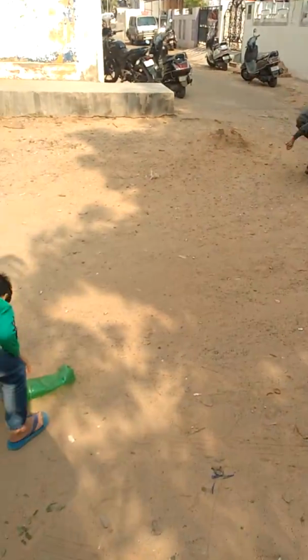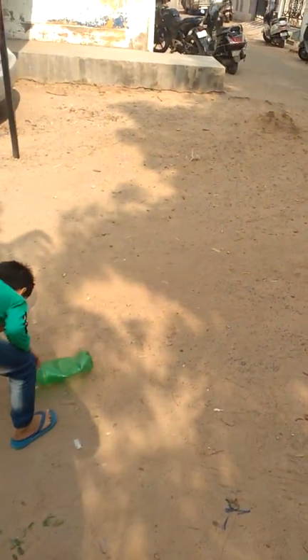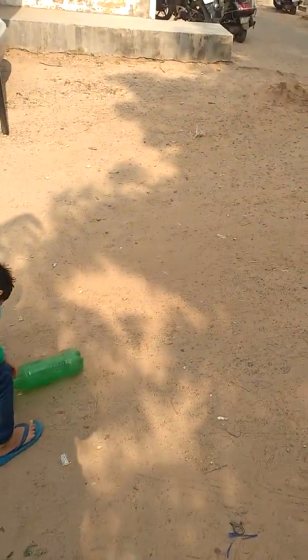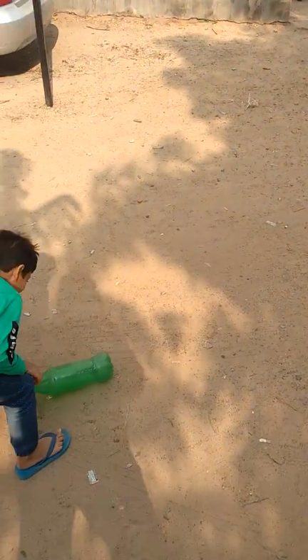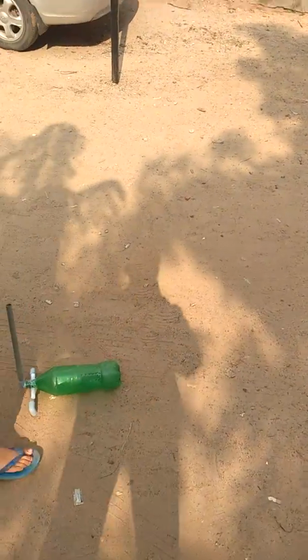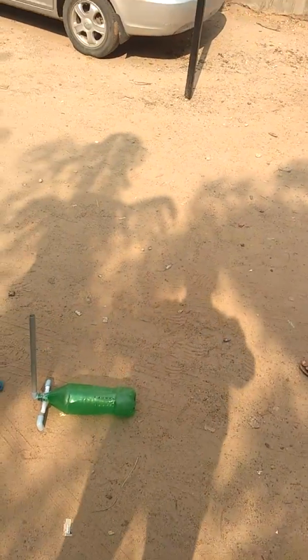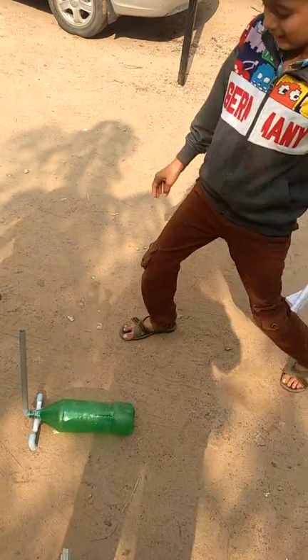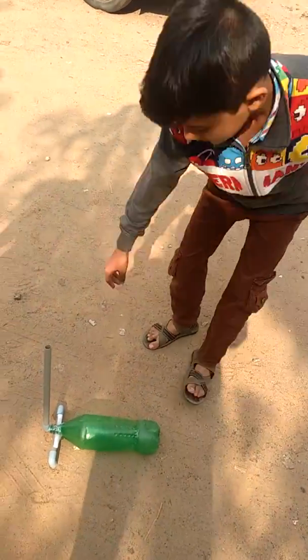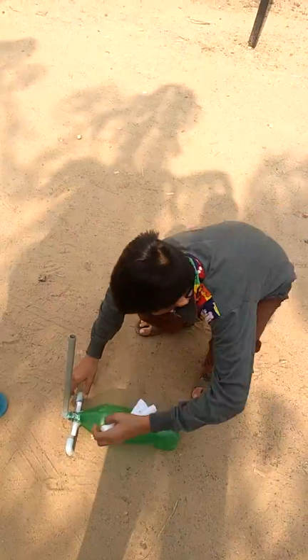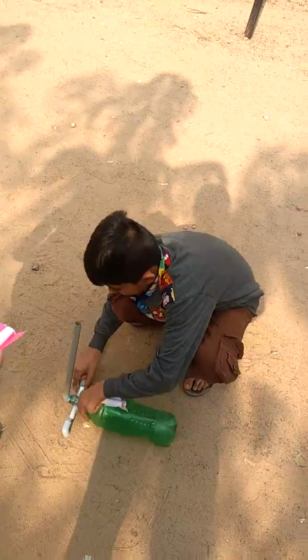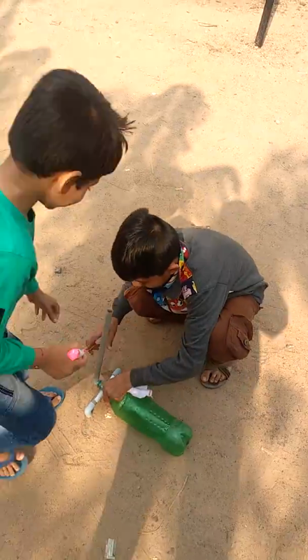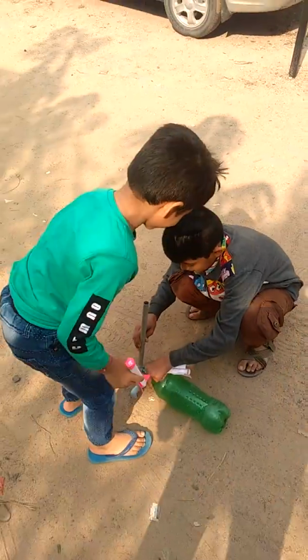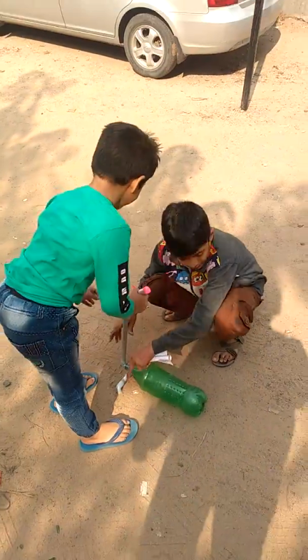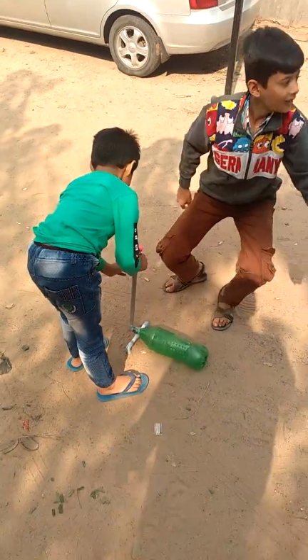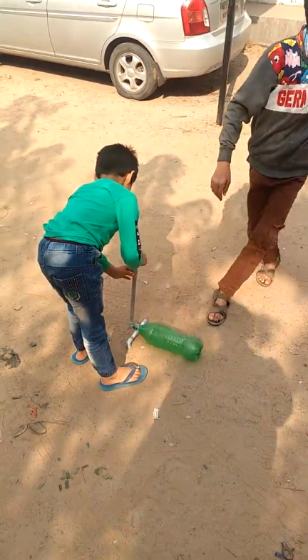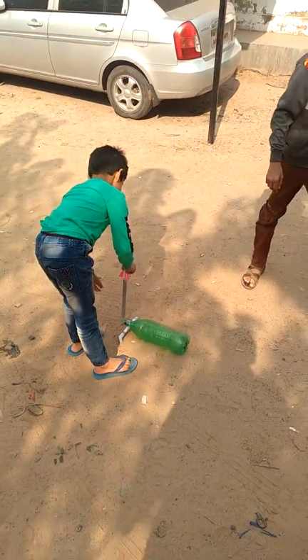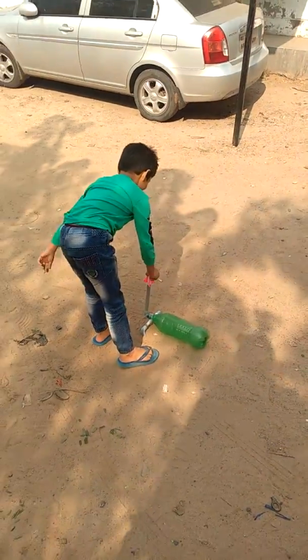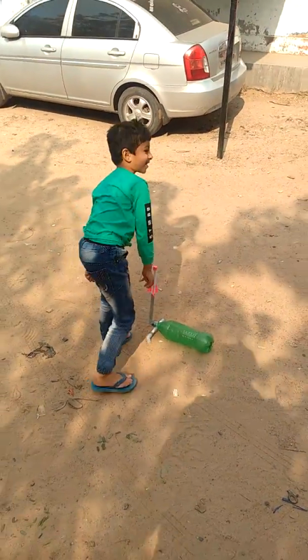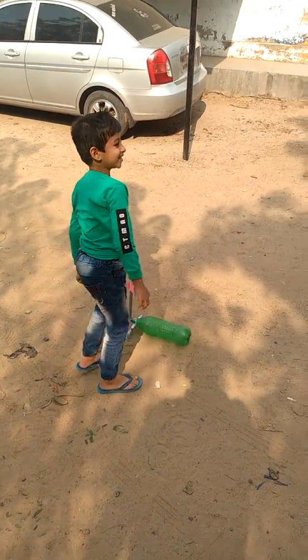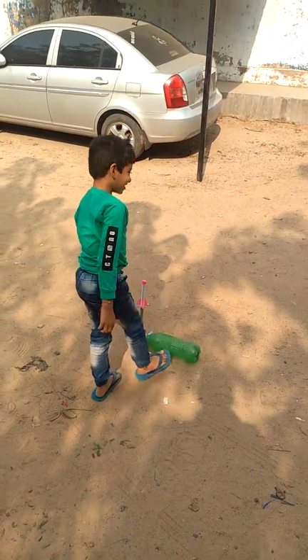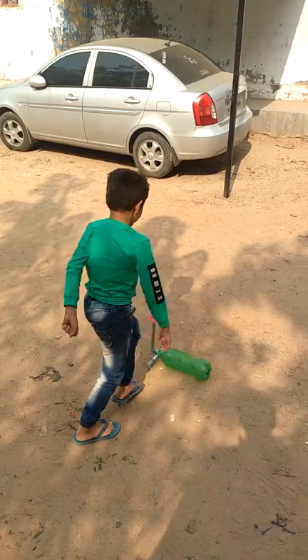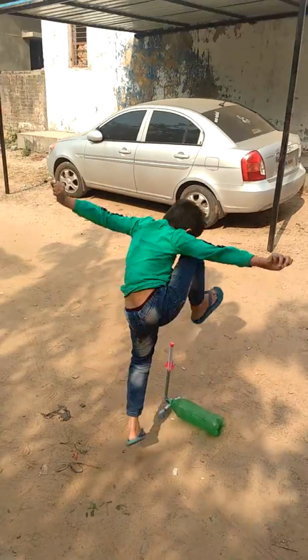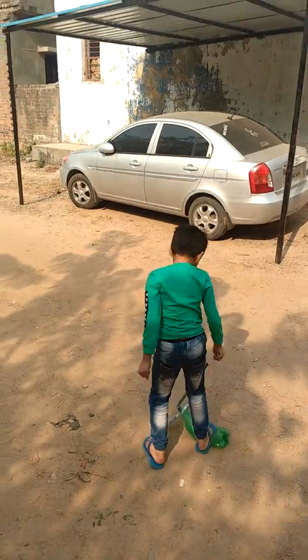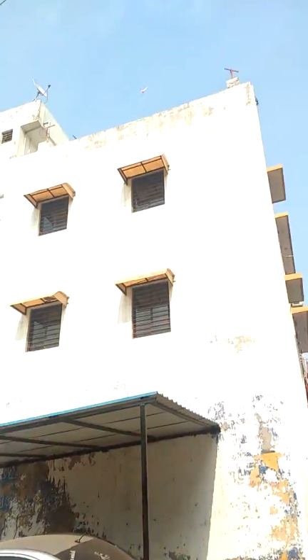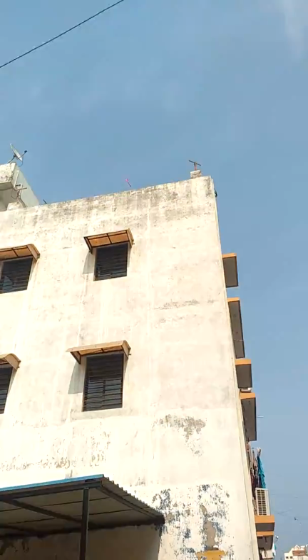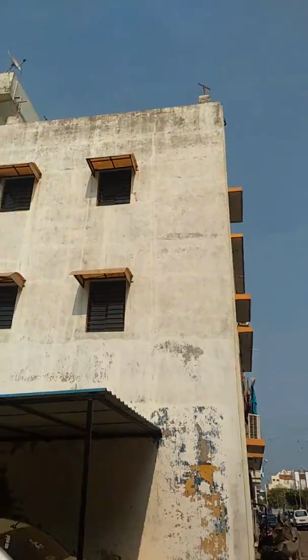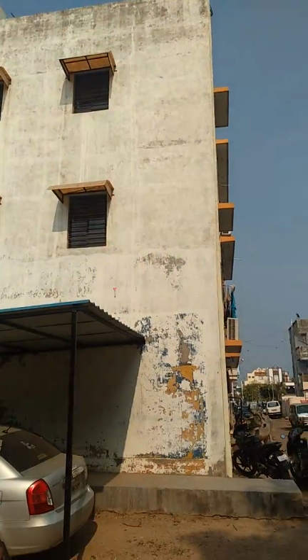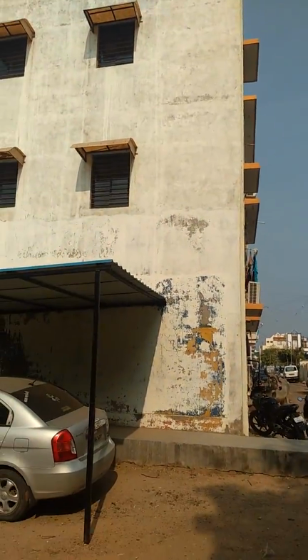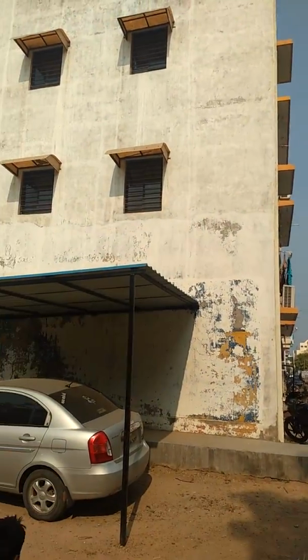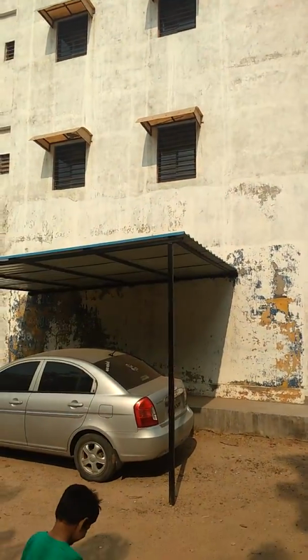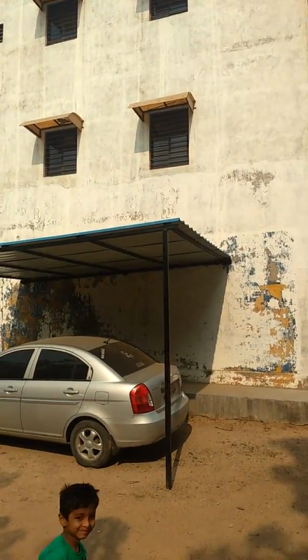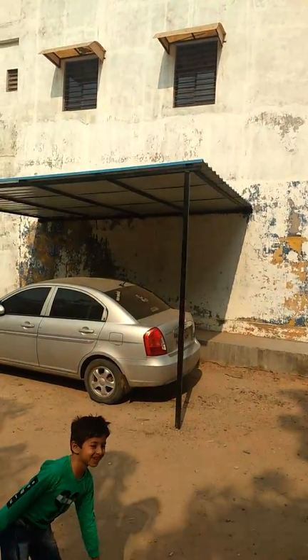Now it is Dave's turn. Second rocket — Dave, it is Dave's turn. Okay, the rocket was too high and it went on the roof.